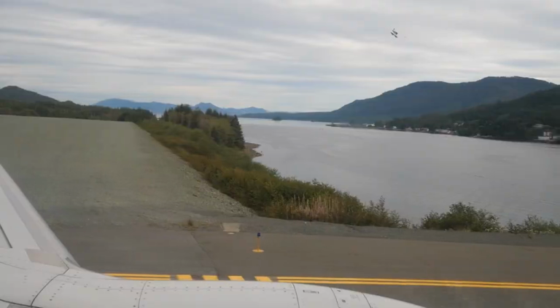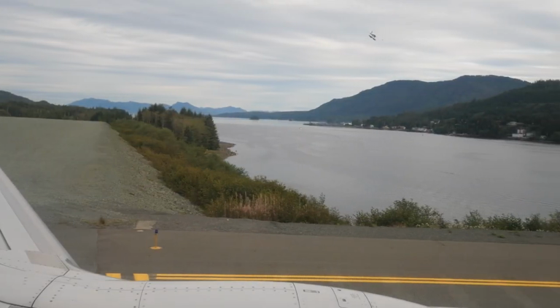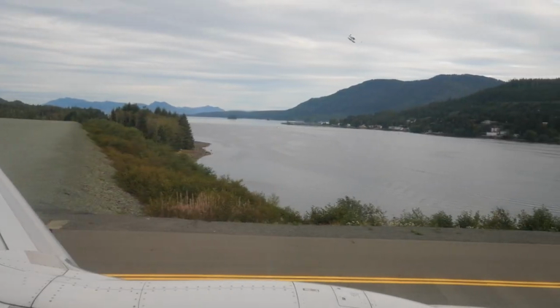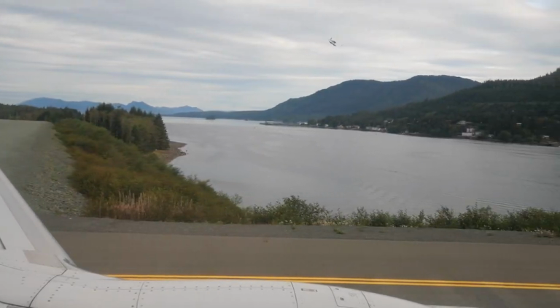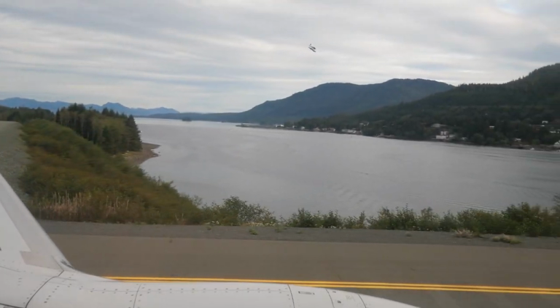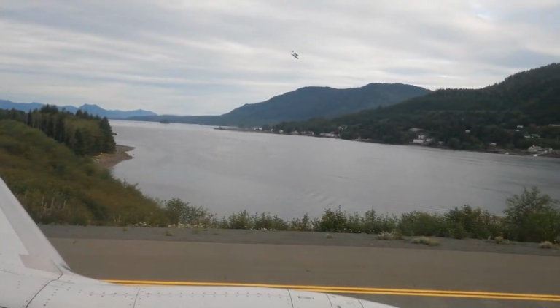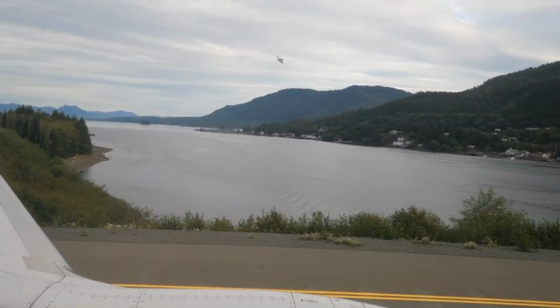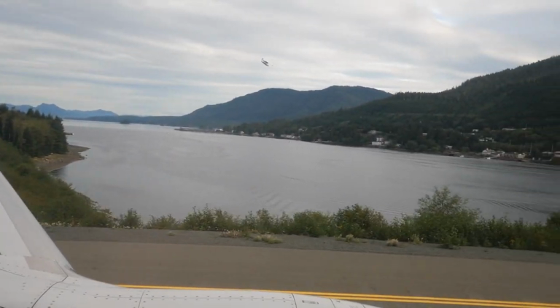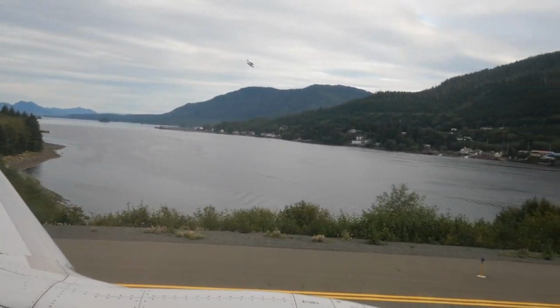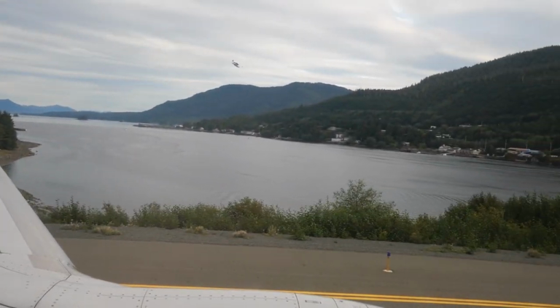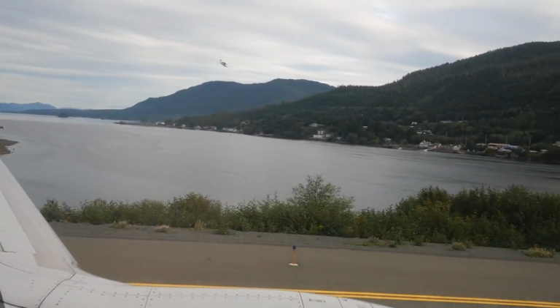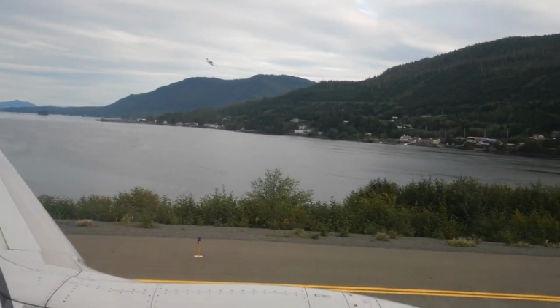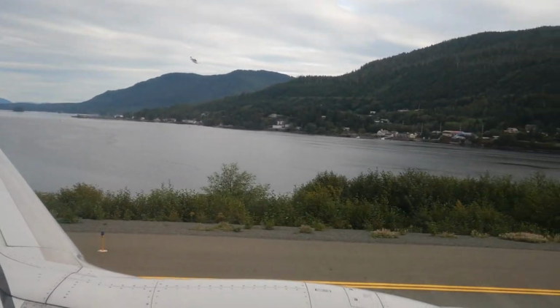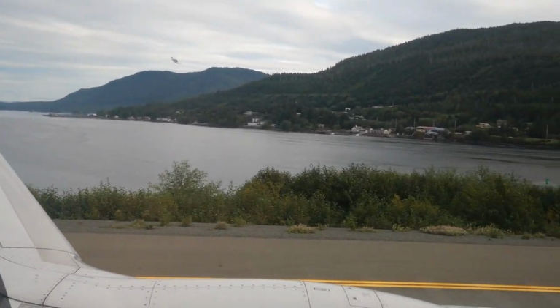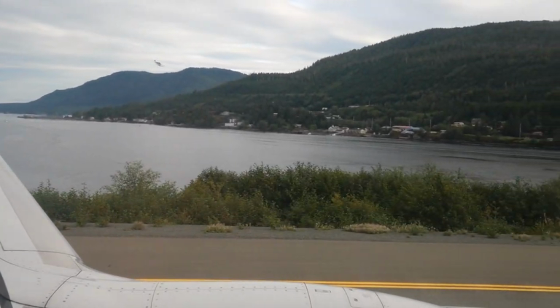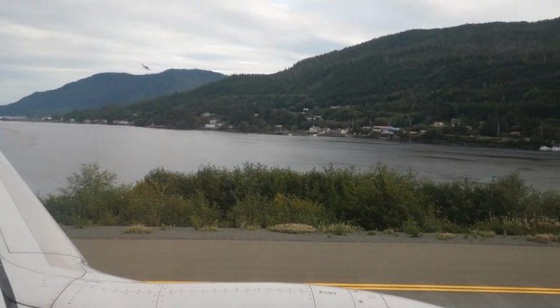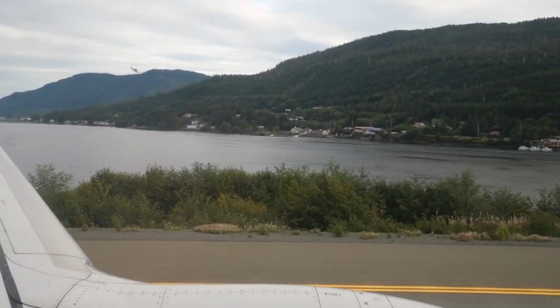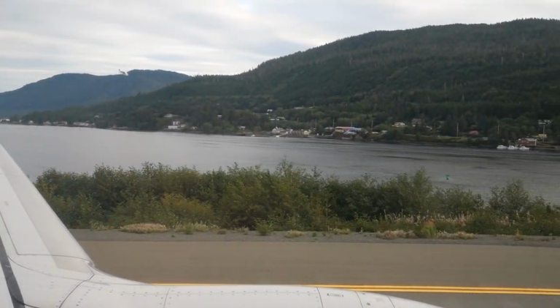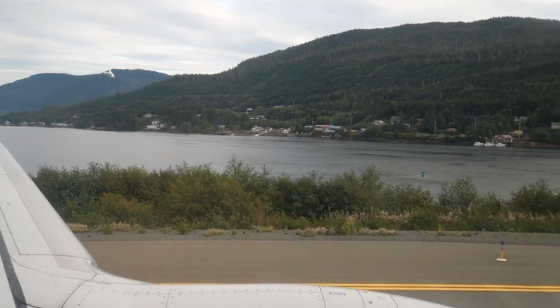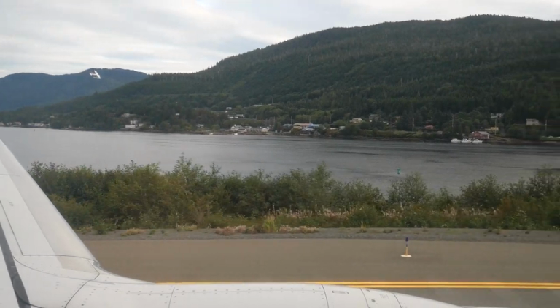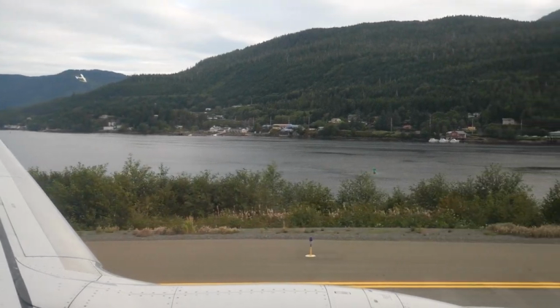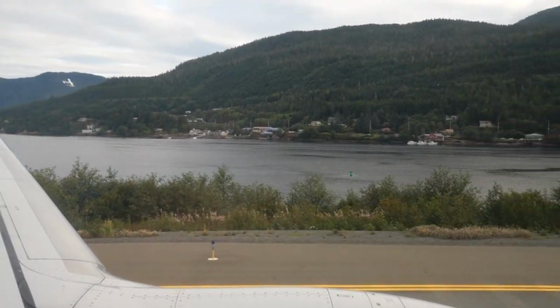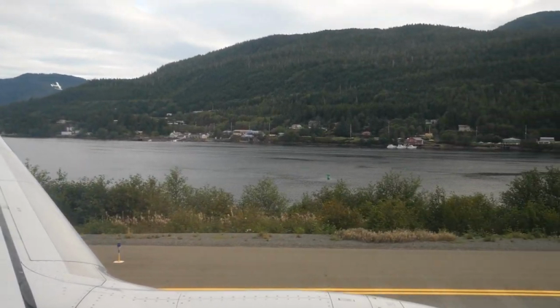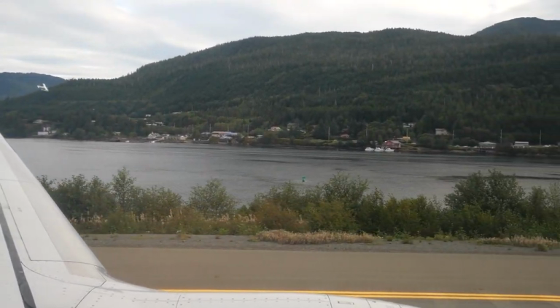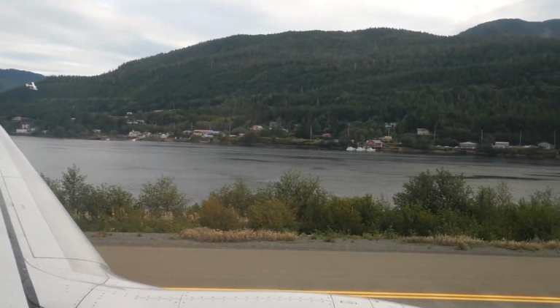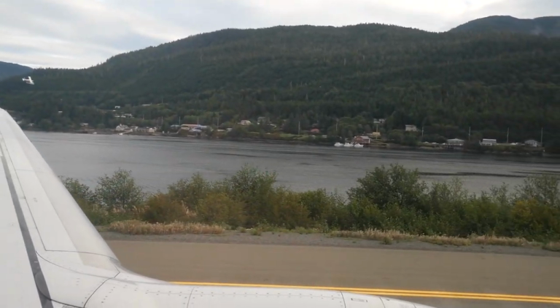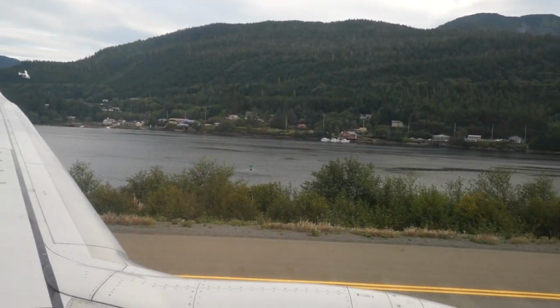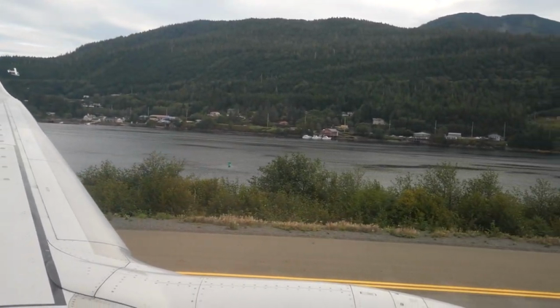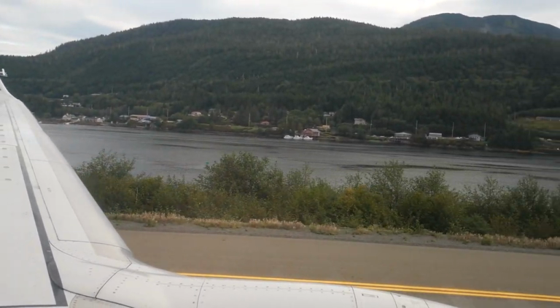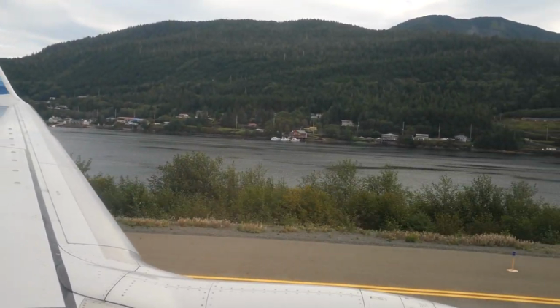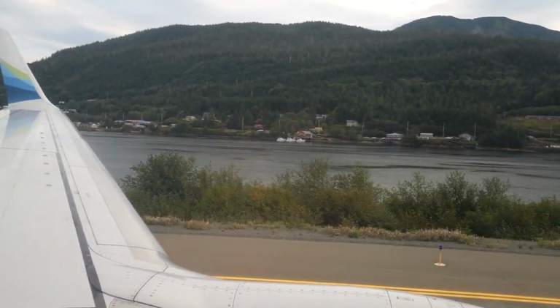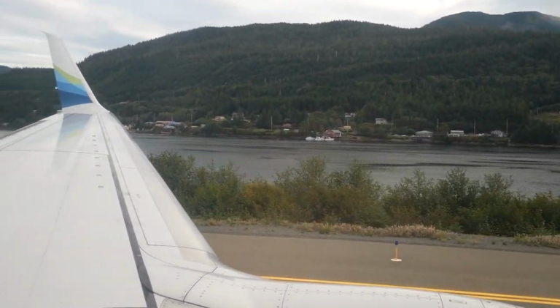We just happened to be landing at the exact same time as a seaplane, which I had never seen before, so this was so cool and was just the first of many seaplanes we would see this day.